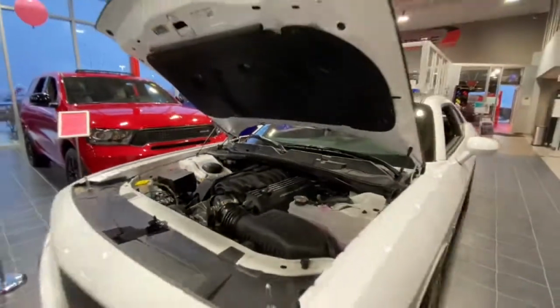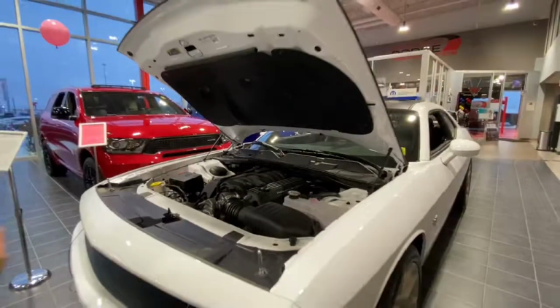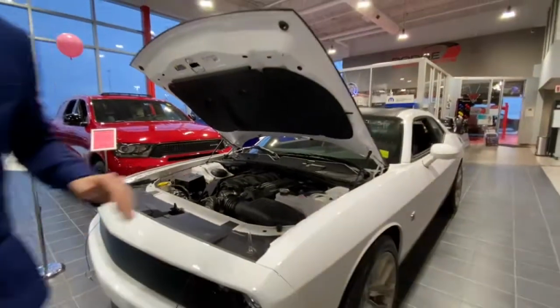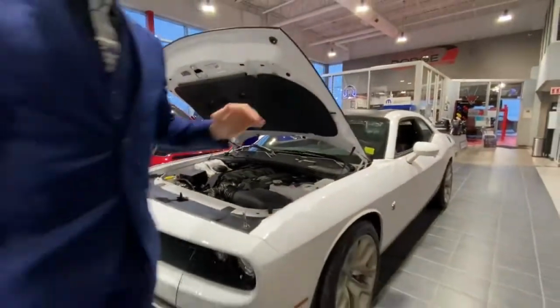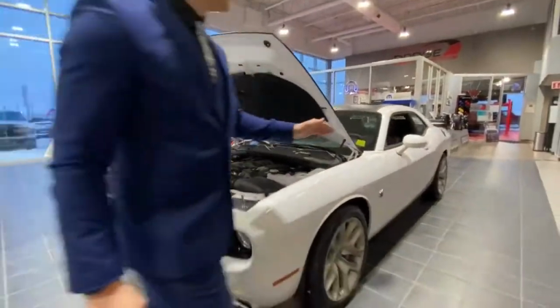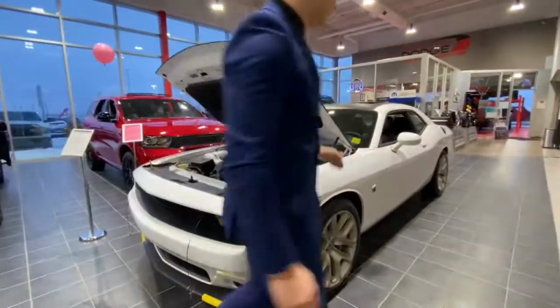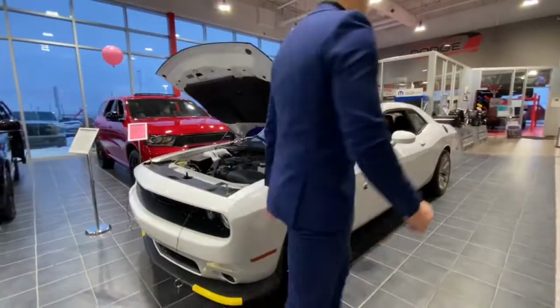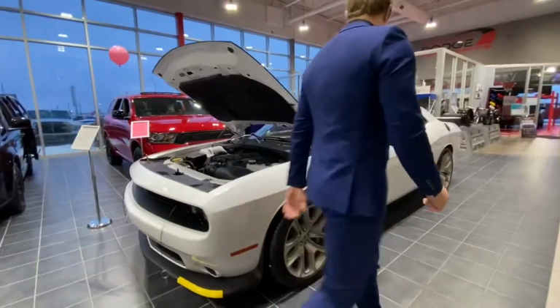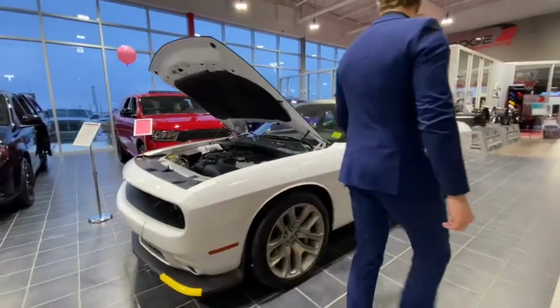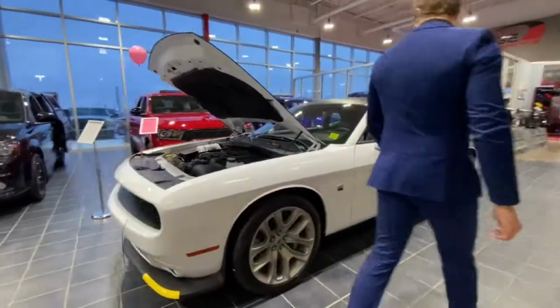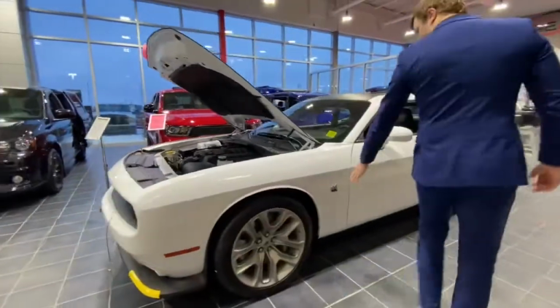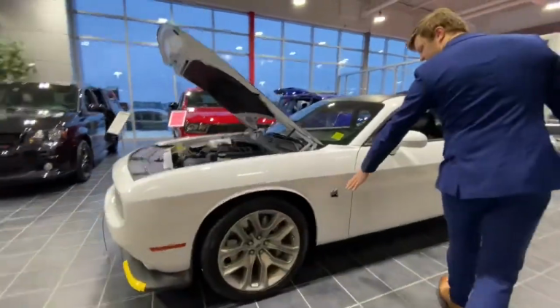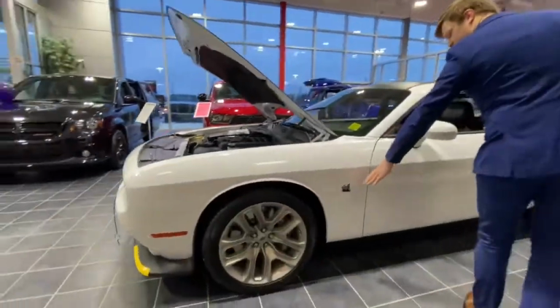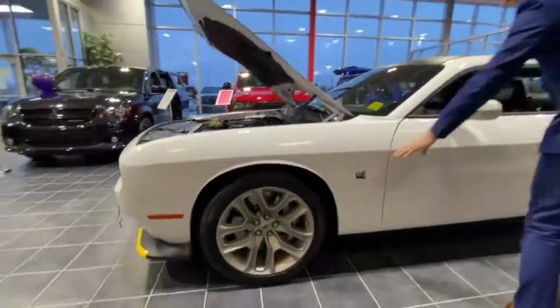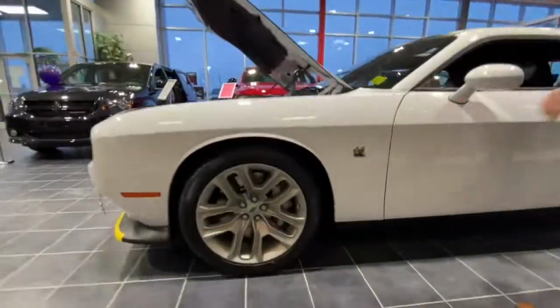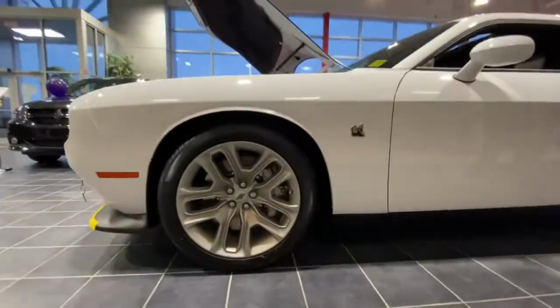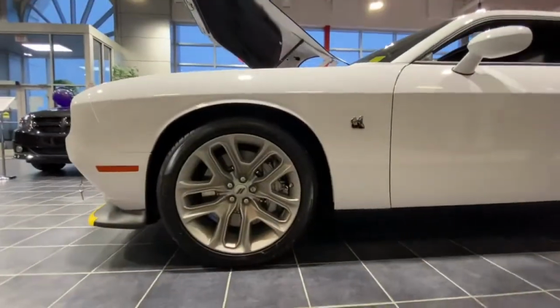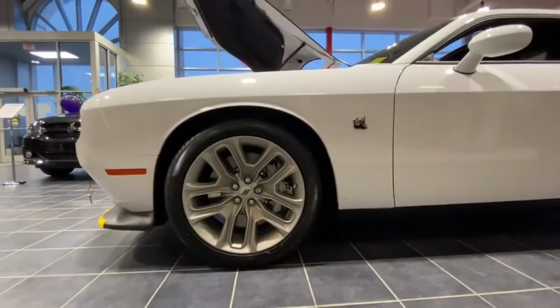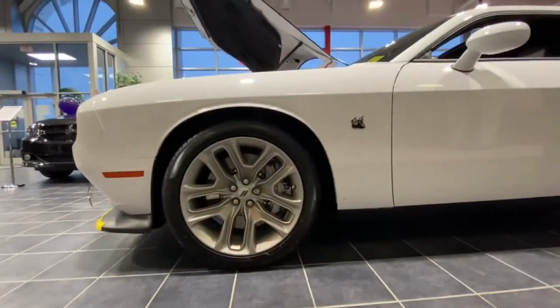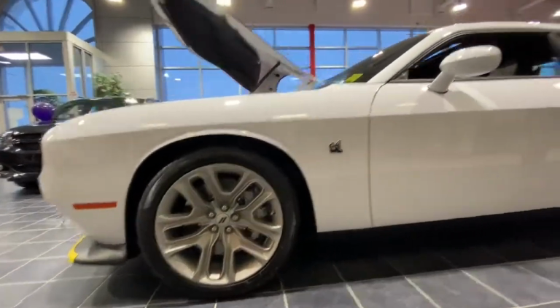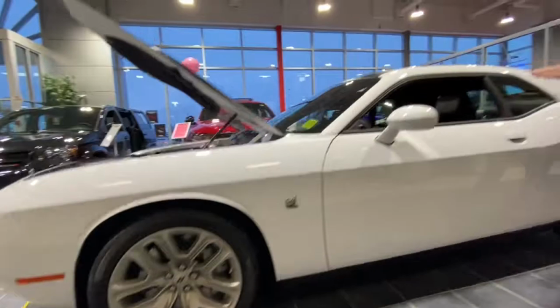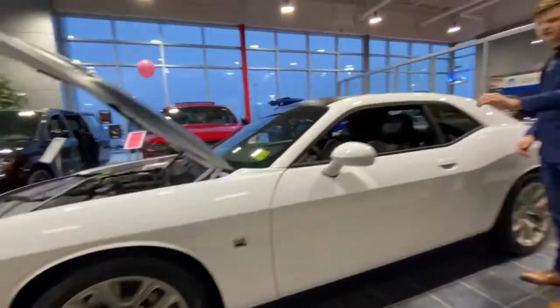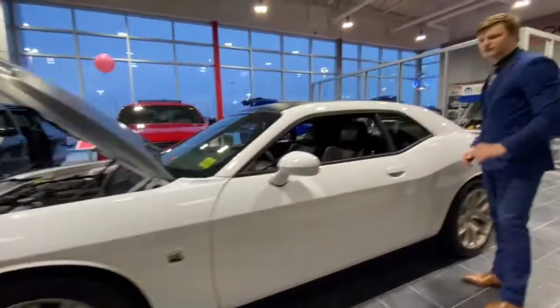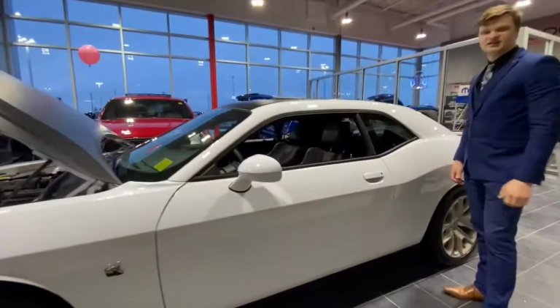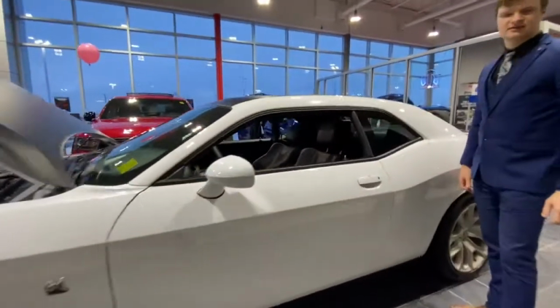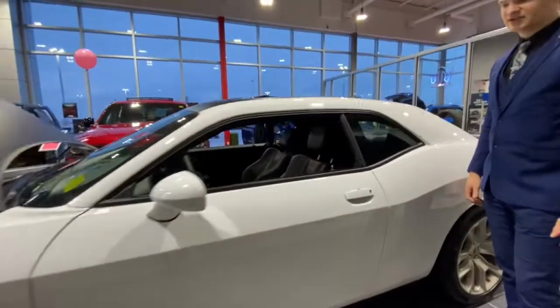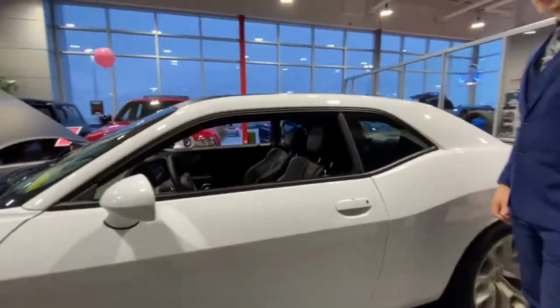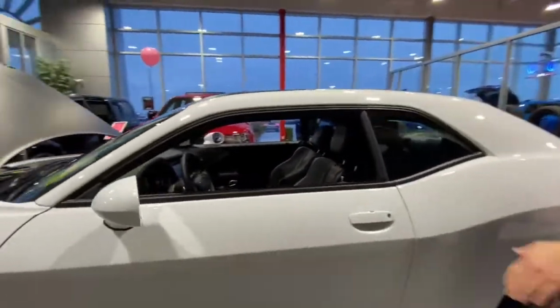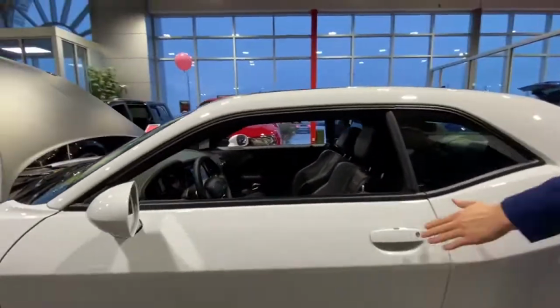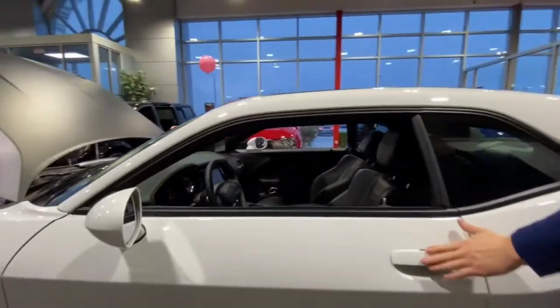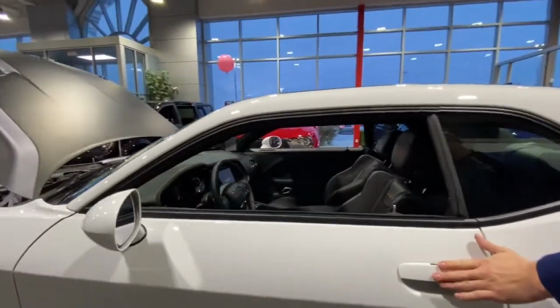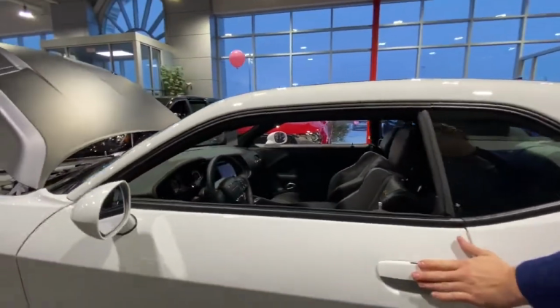Now moving to the side here, this vehicle does come with Scat Pack badging, and on the rear here you do have blind spot detection as well, along with keyless entry on the door.